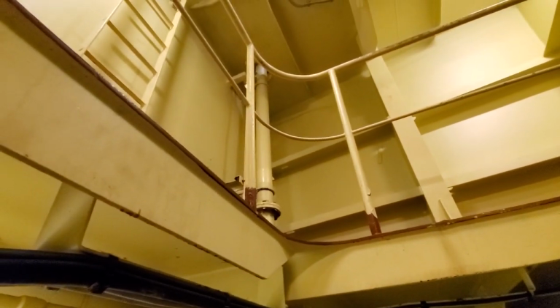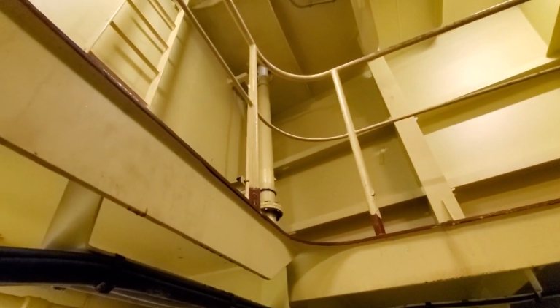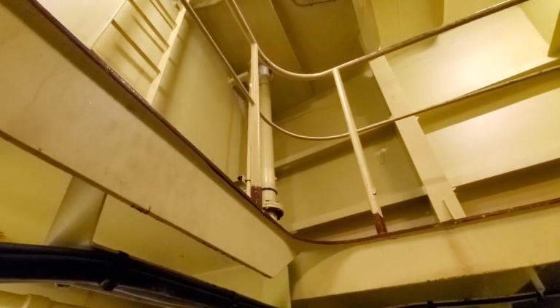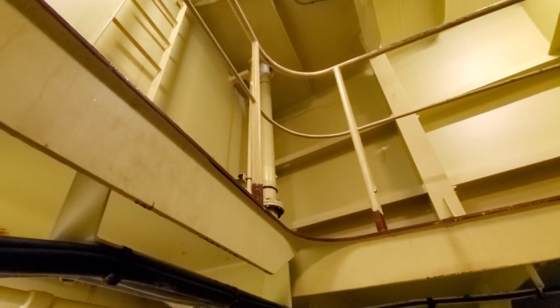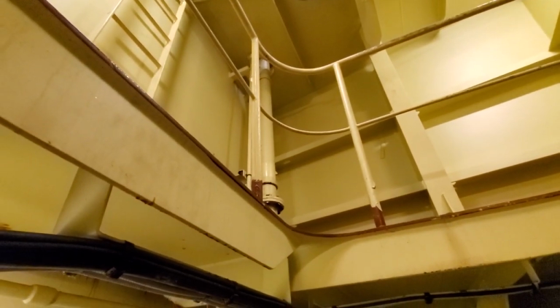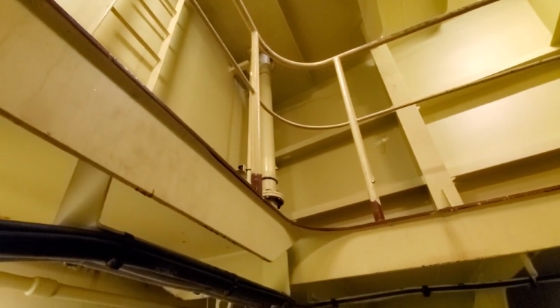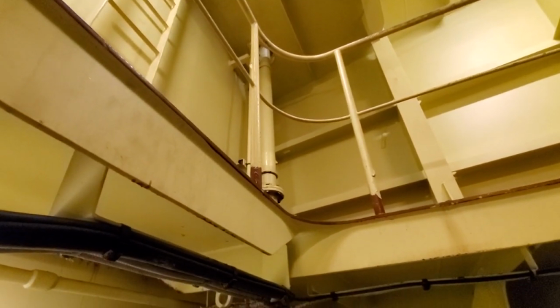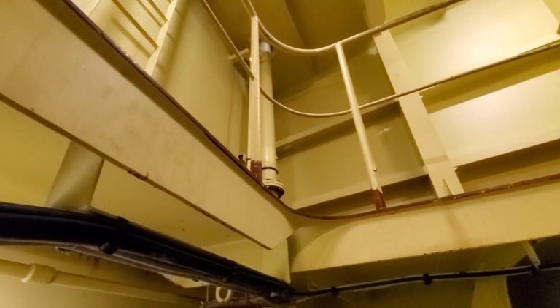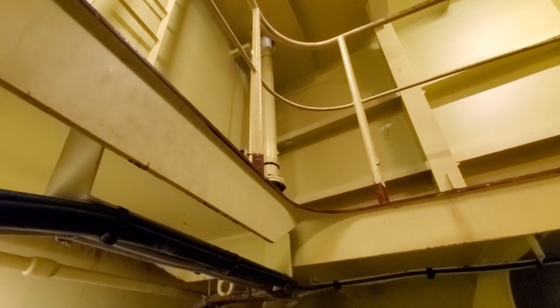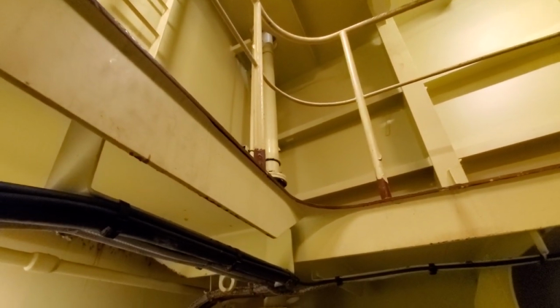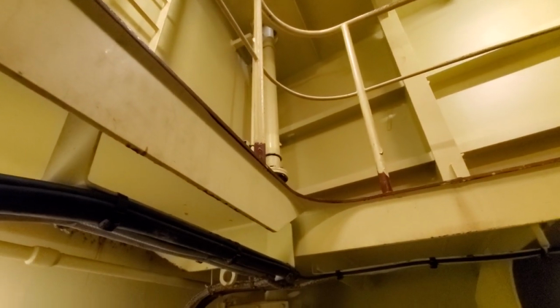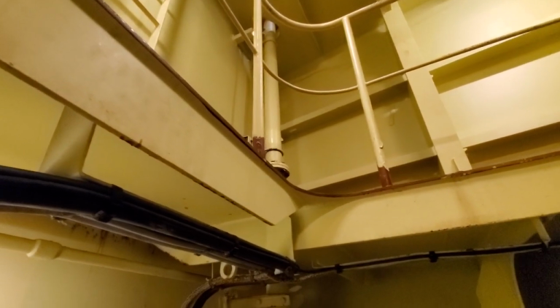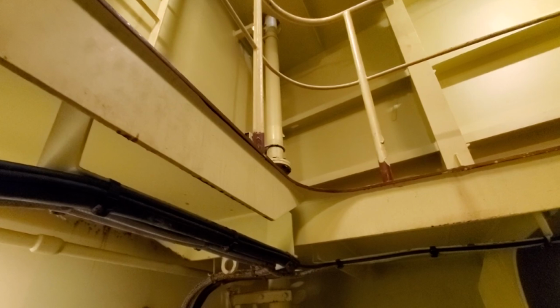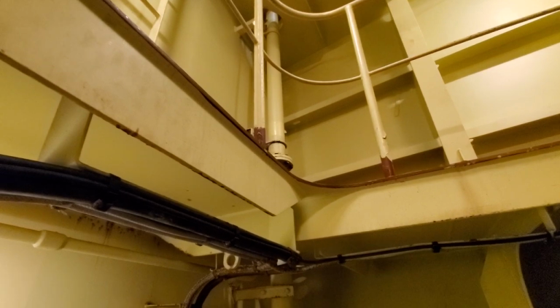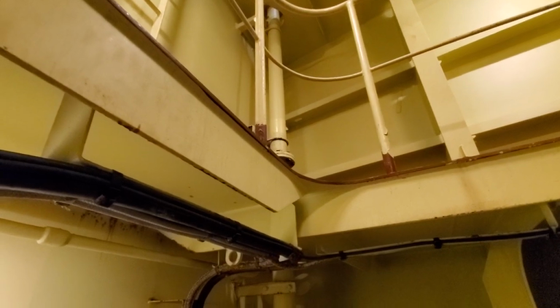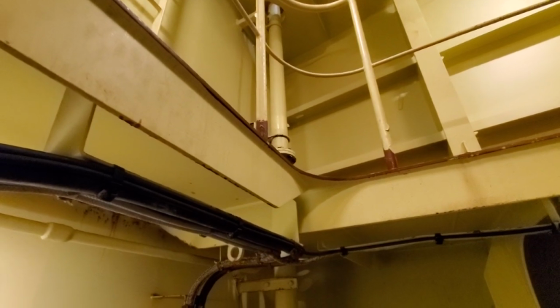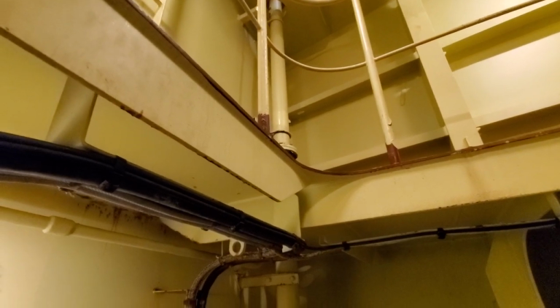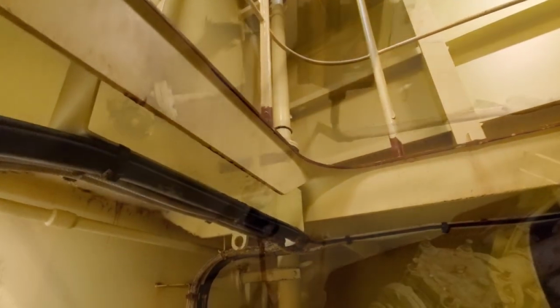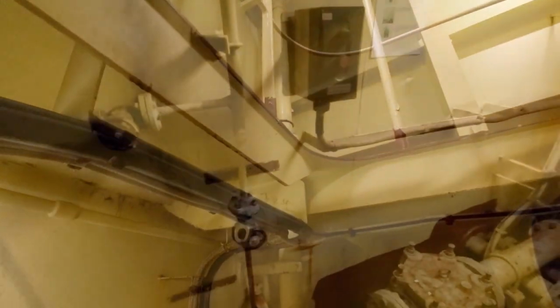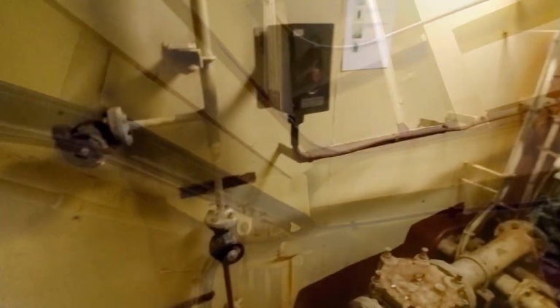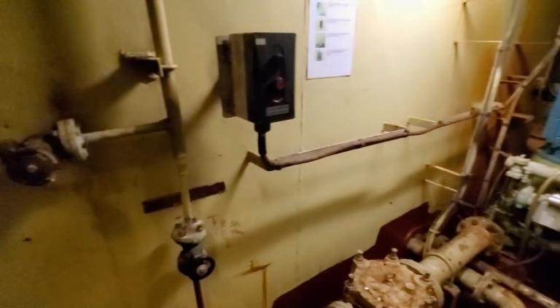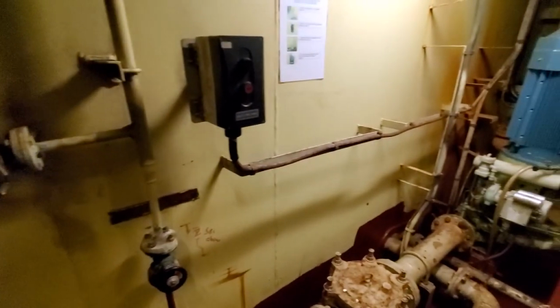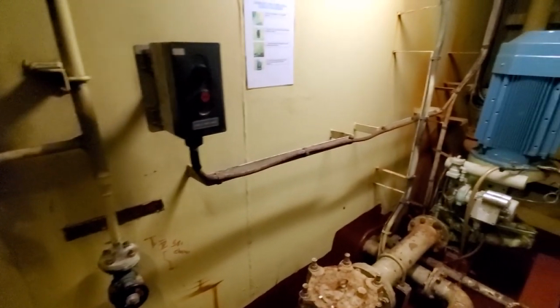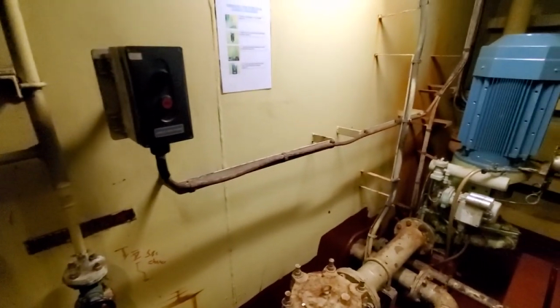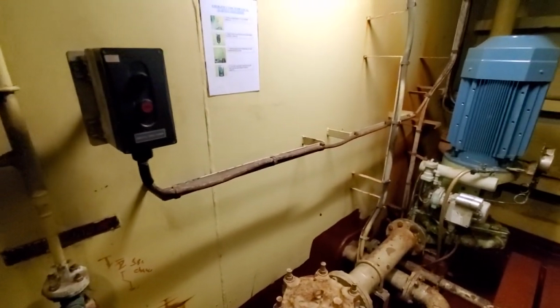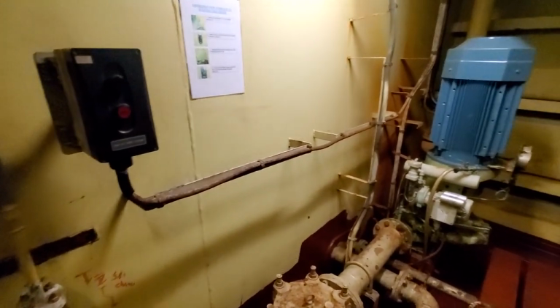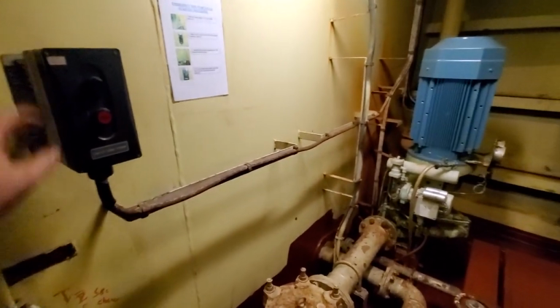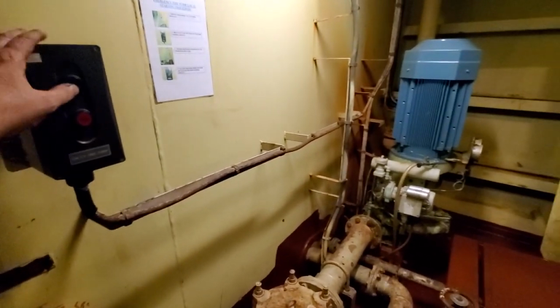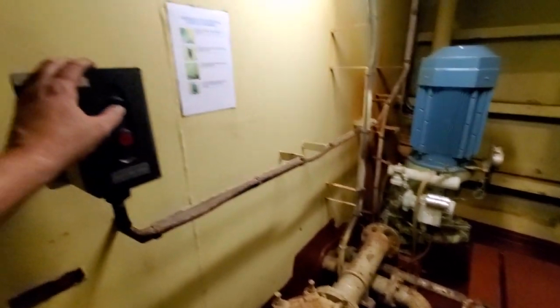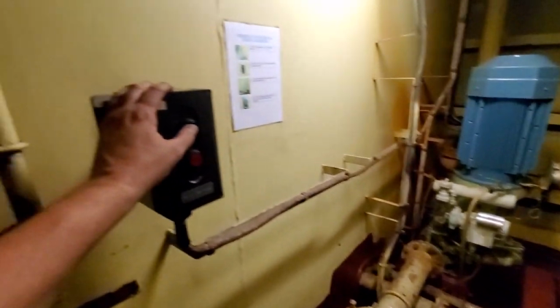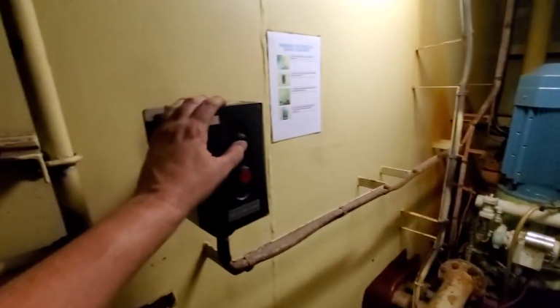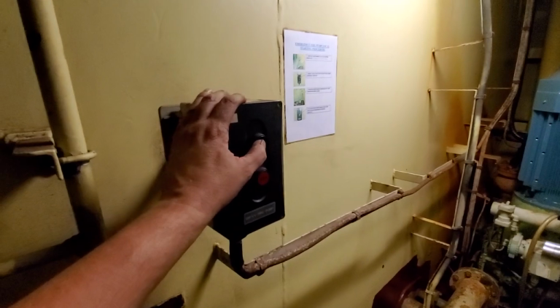If you needed this pump, it discharges right up there. We're going to start it right here, let it build a little pressure, and then shut it off. I've double-checked the valves to make sure they're open, so we're going to start the pump up.